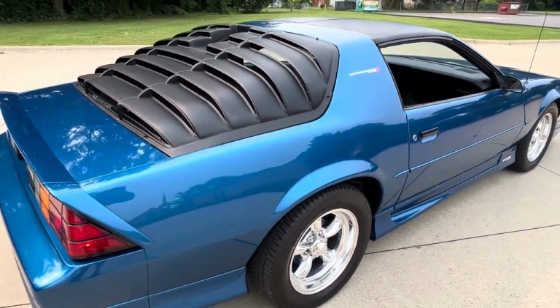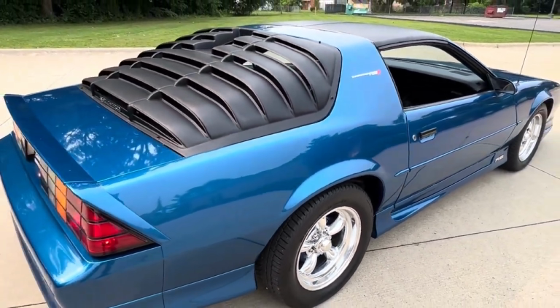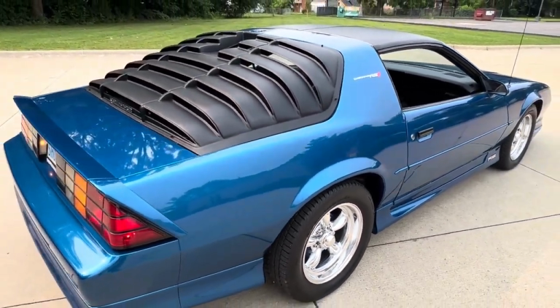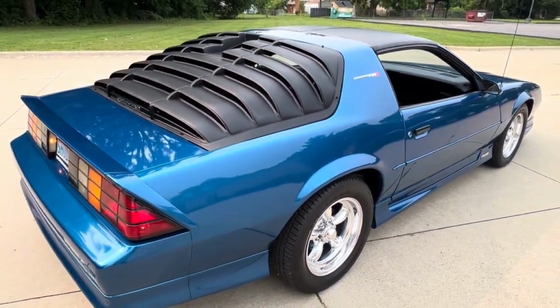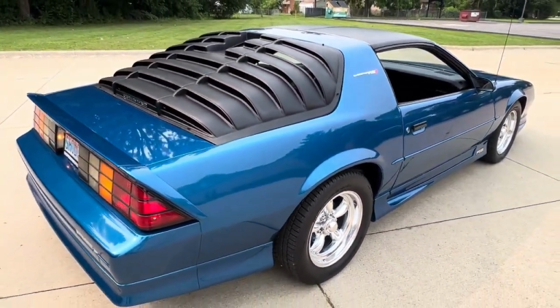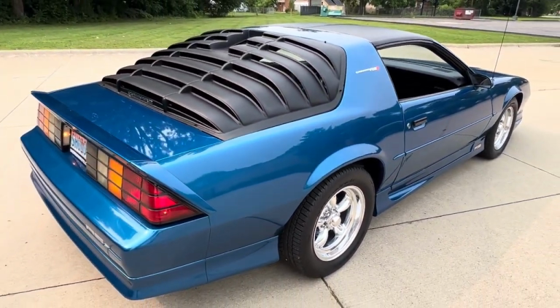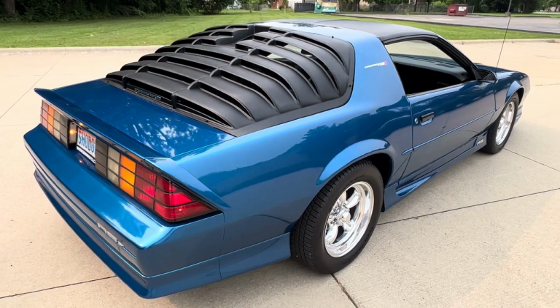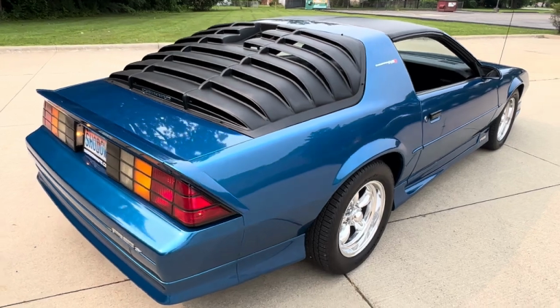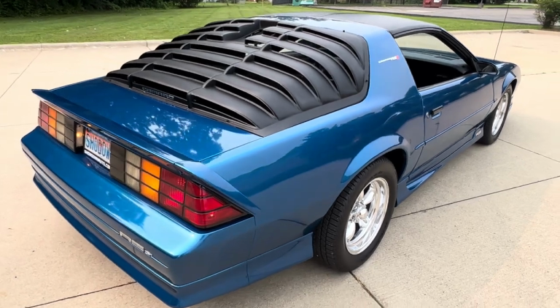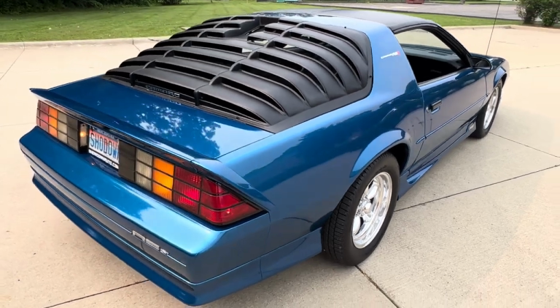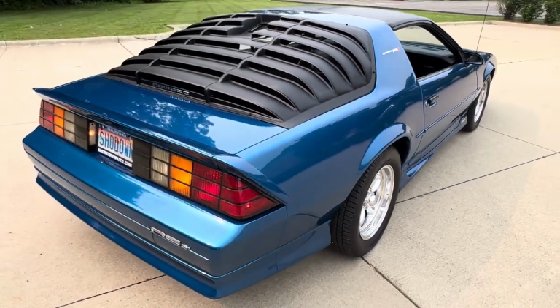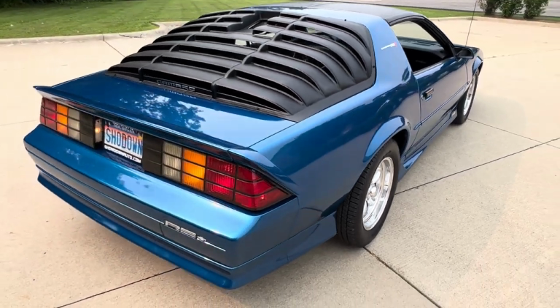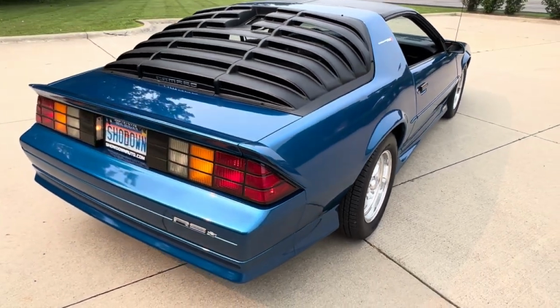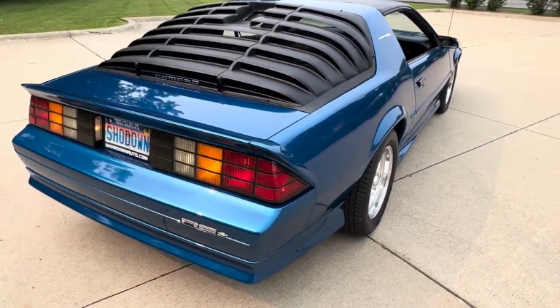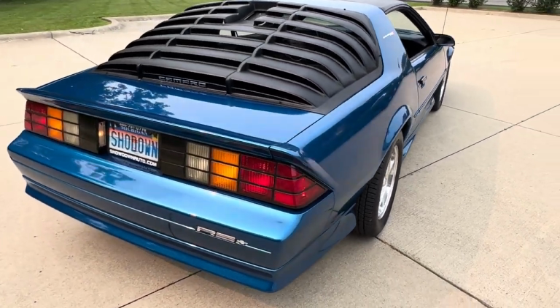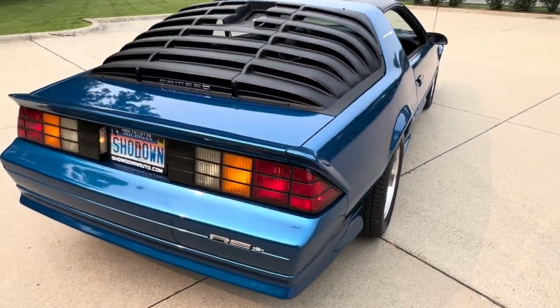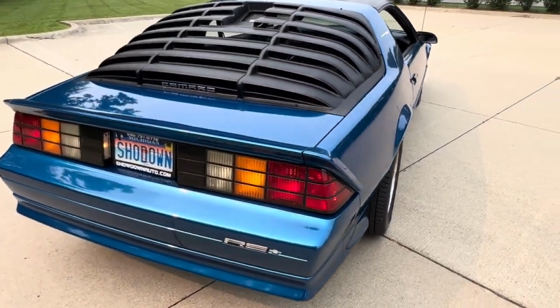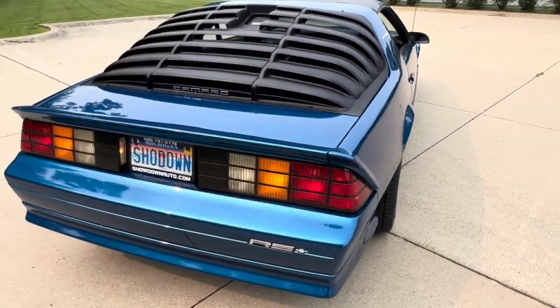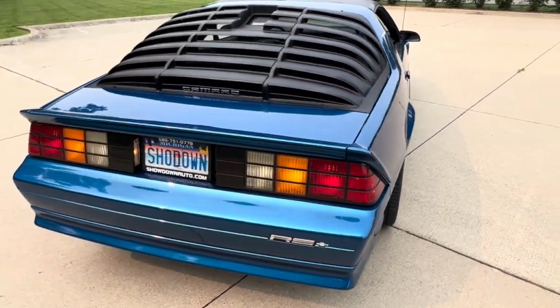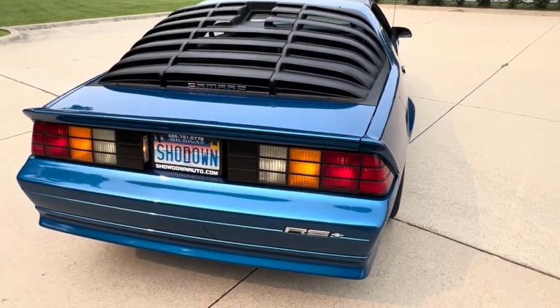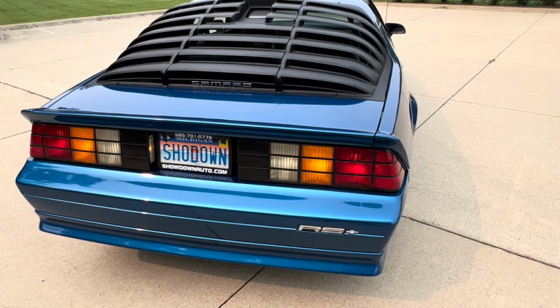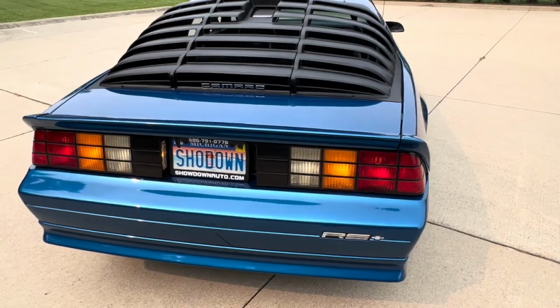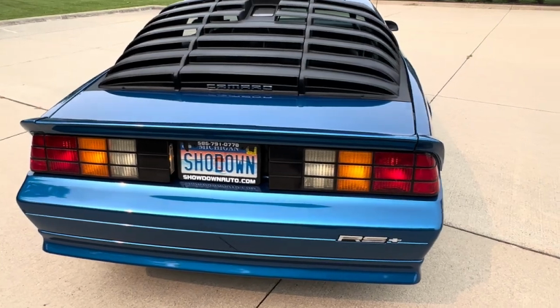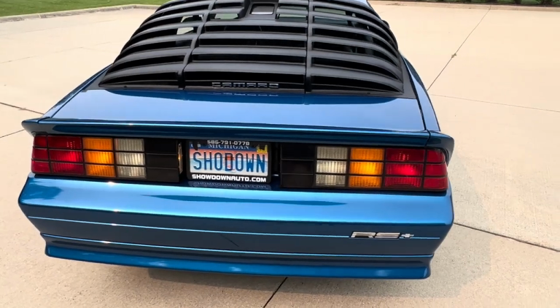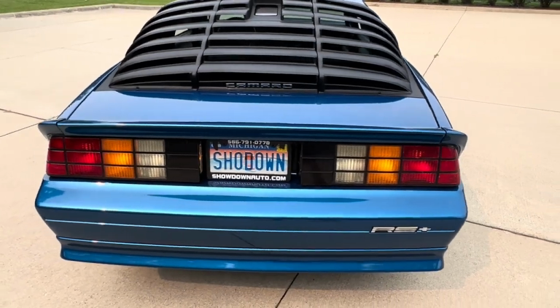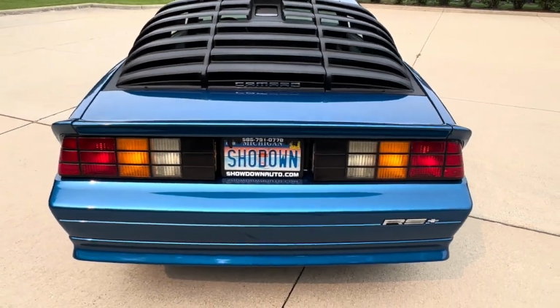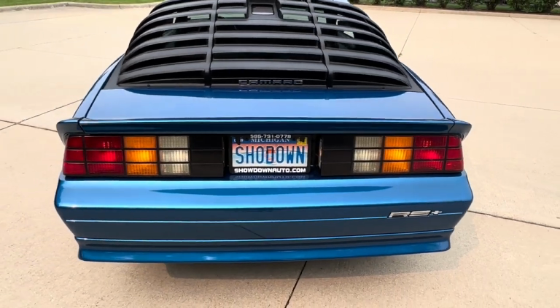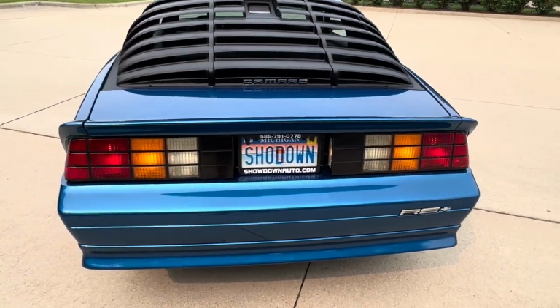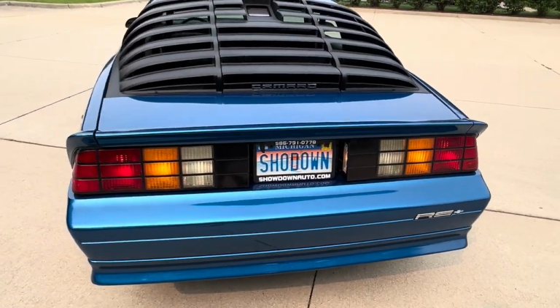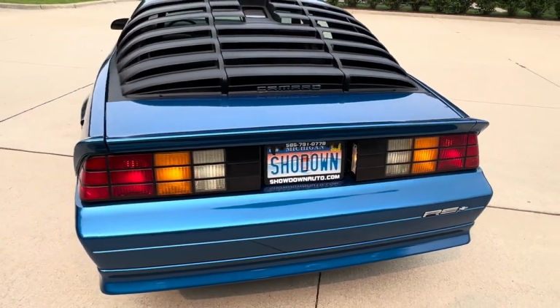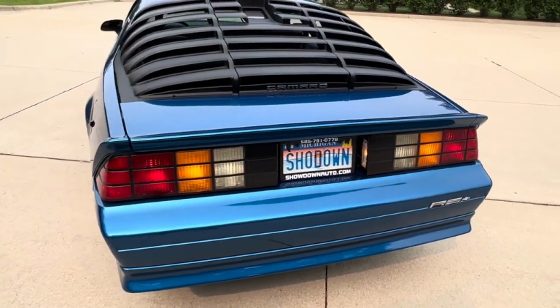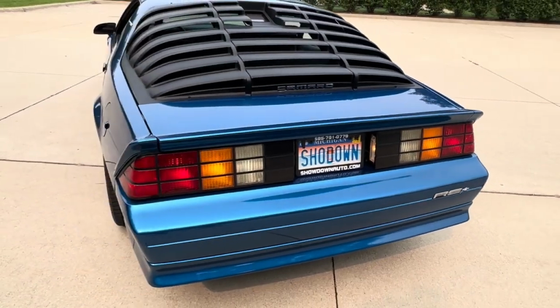The tops were wrapped so you don't get the sun baking yet. It's got the rear louvers that can be removed — those are brand new. The car's got a great look to it.